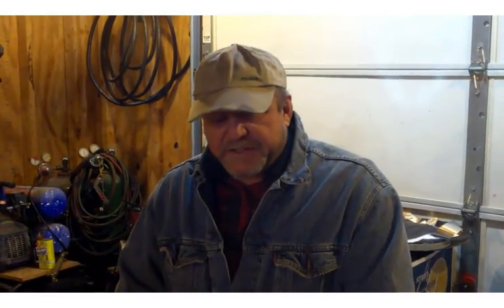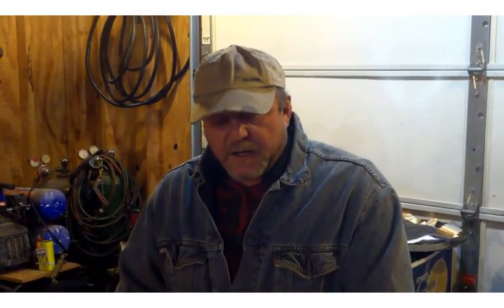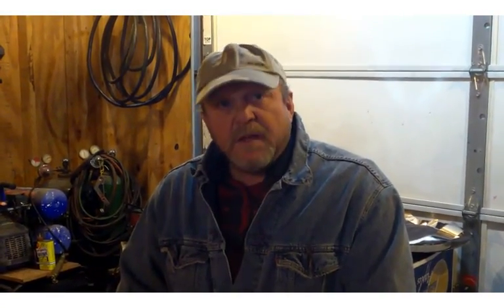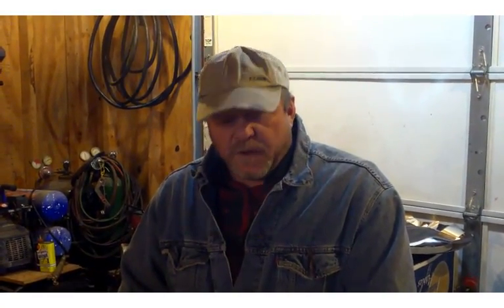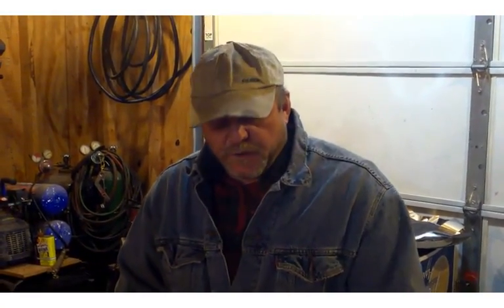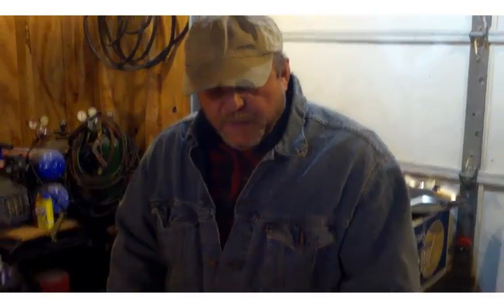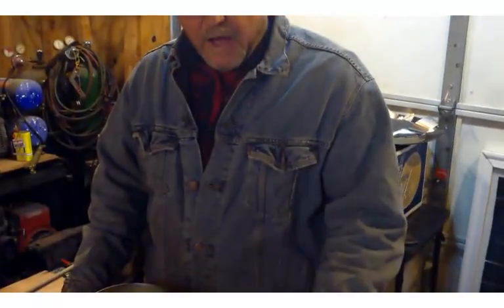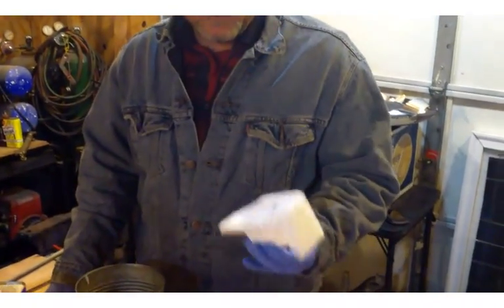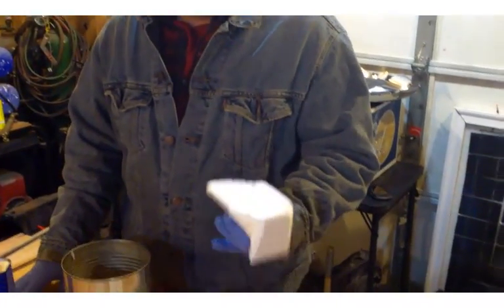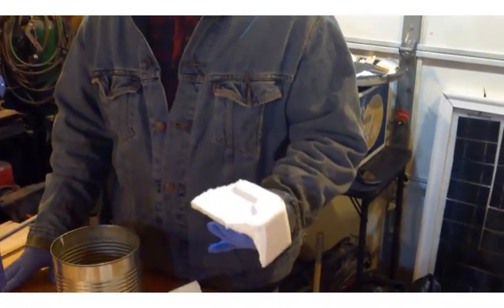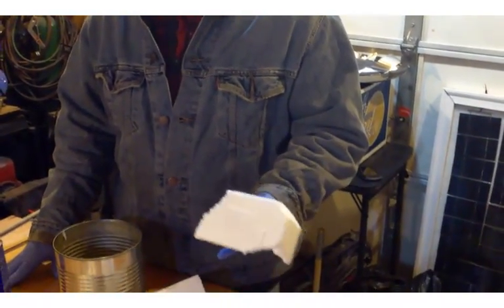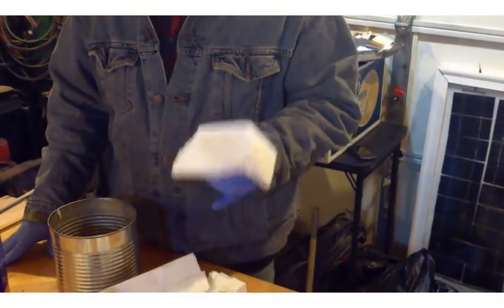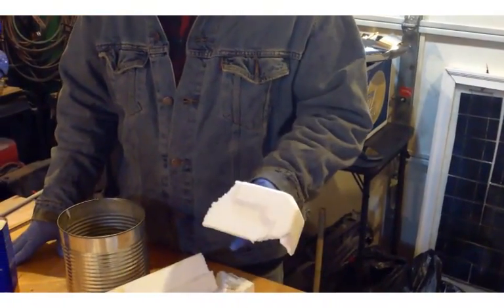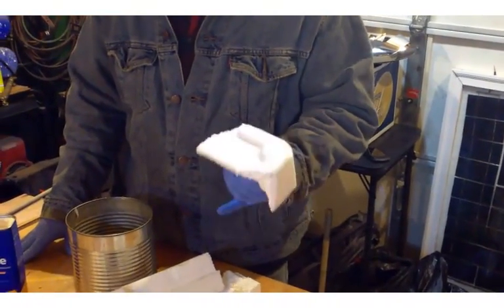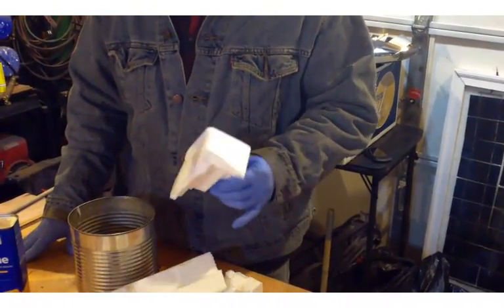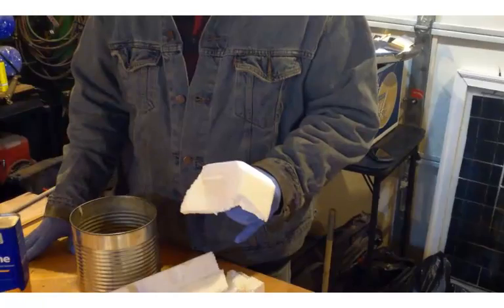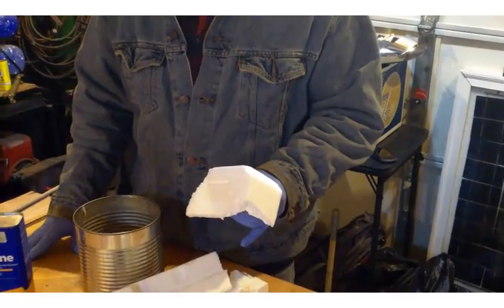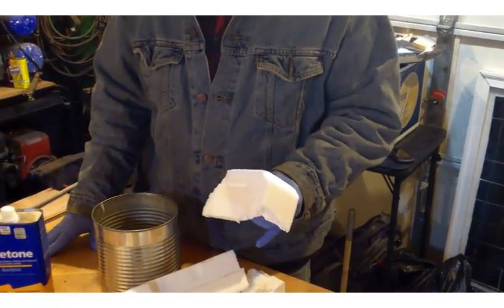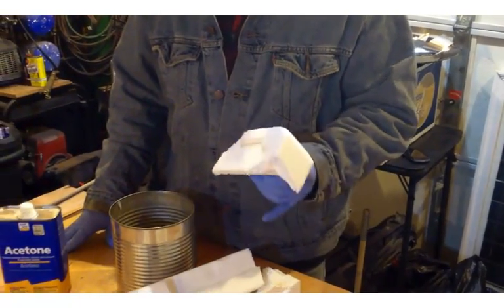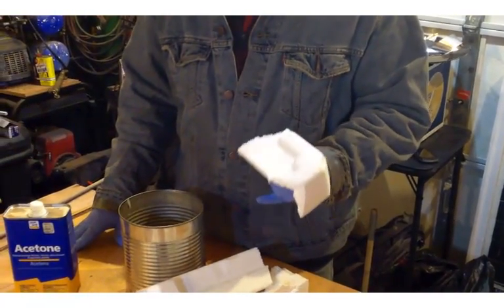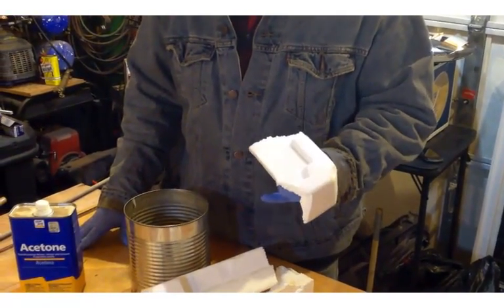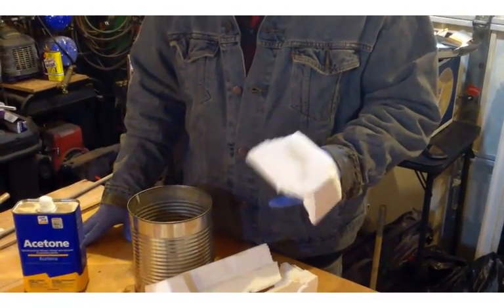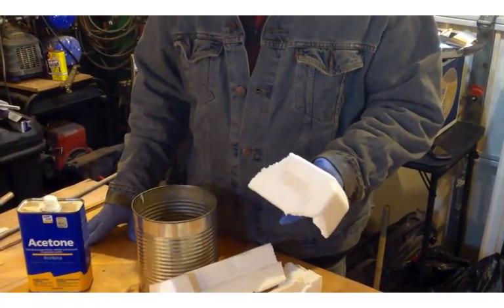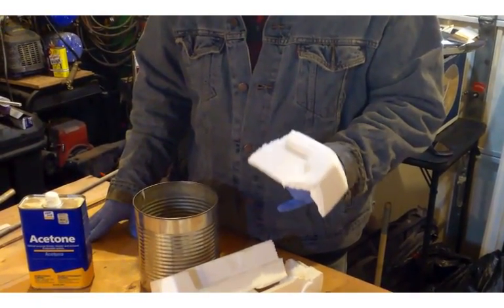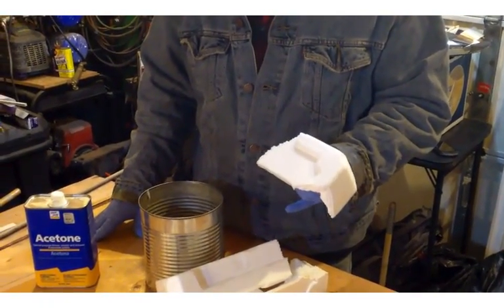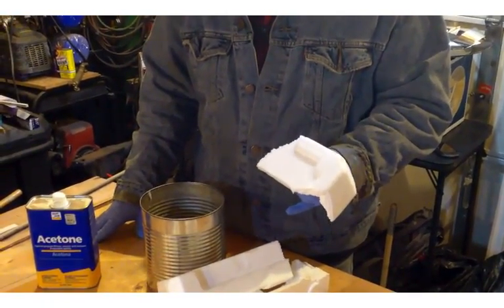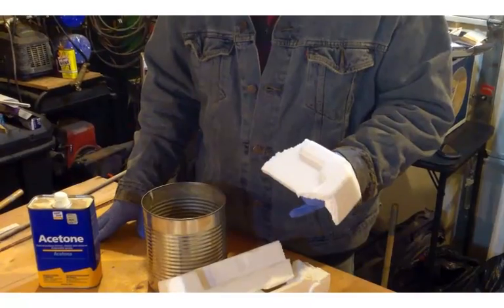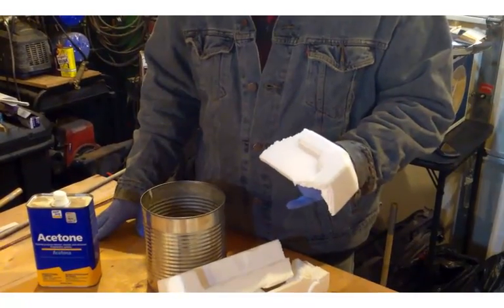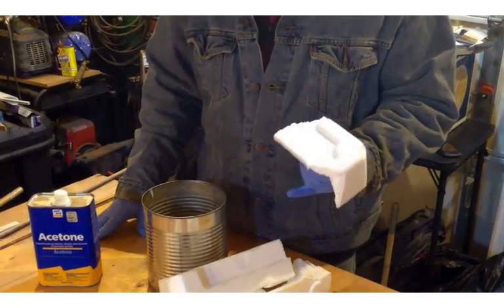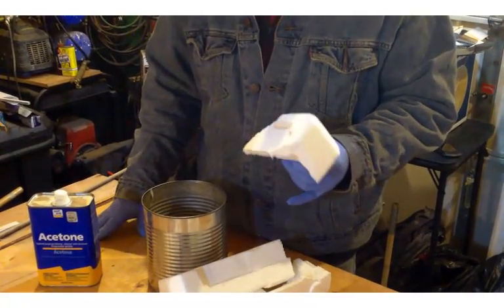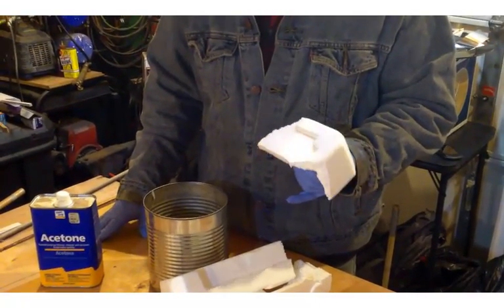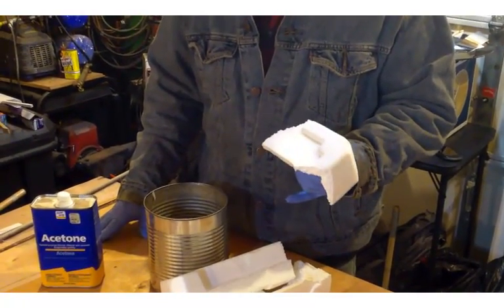Today we're going to show you how to use recycled styrofoam to make homemade plastic. The aspect of plastic has so many uses that this is a tip that's very well worth knowing.